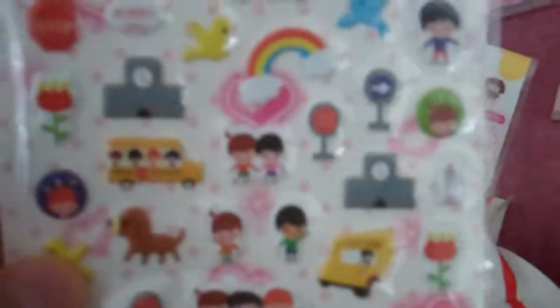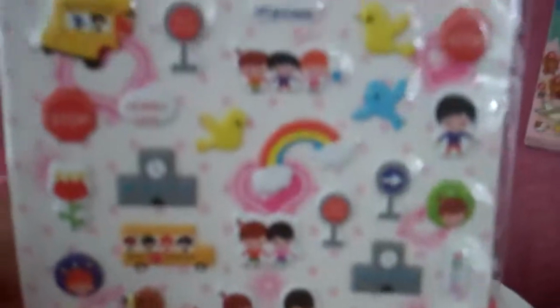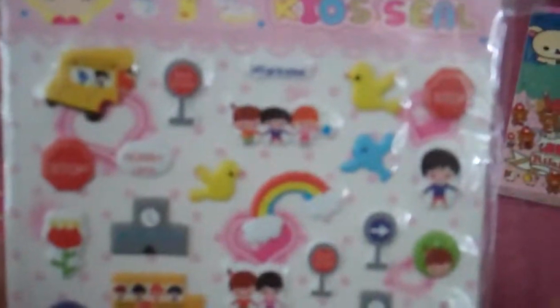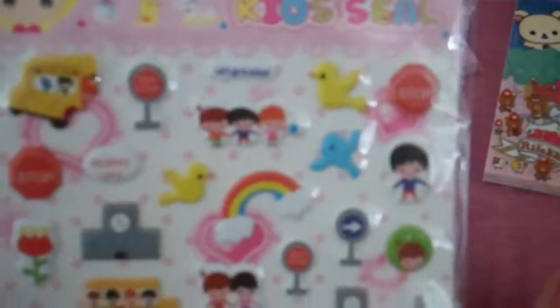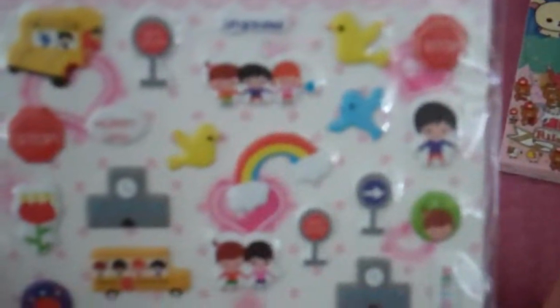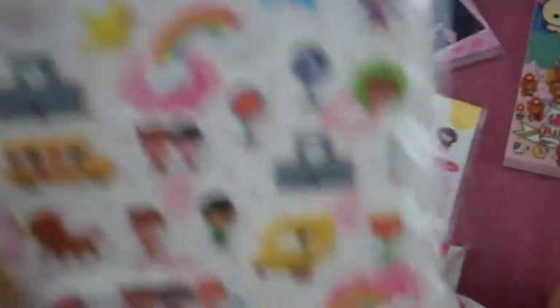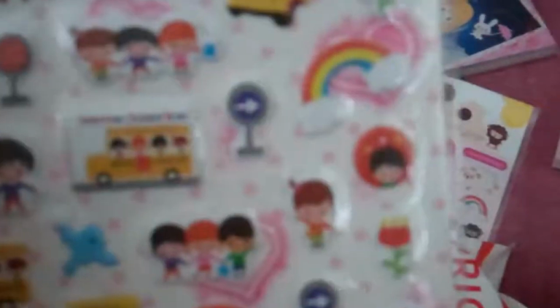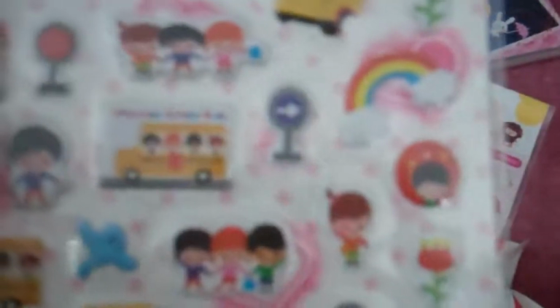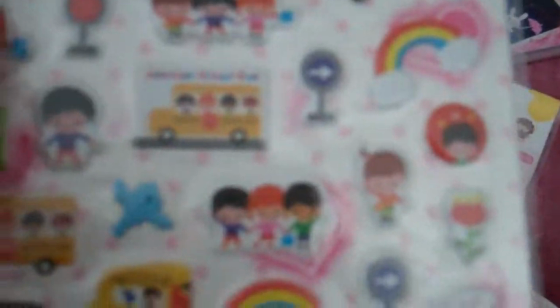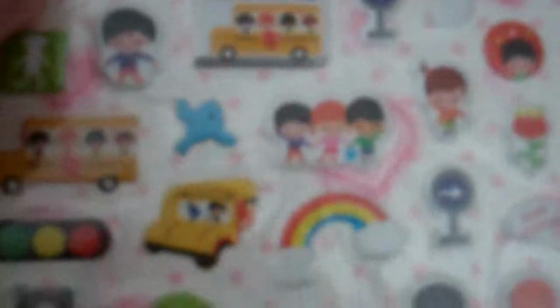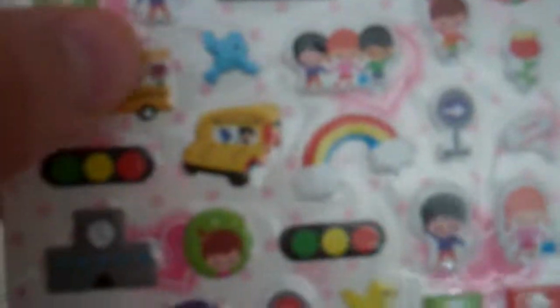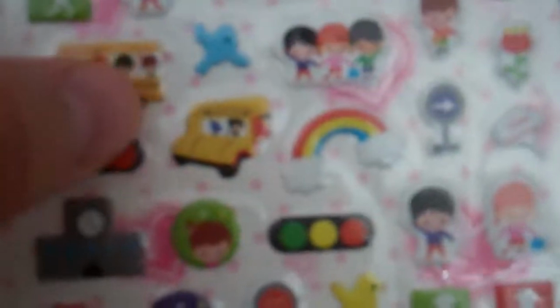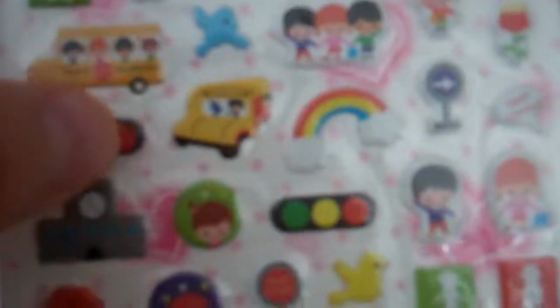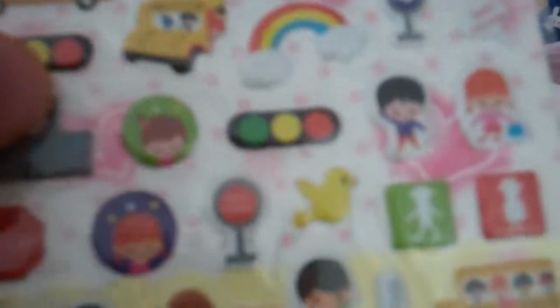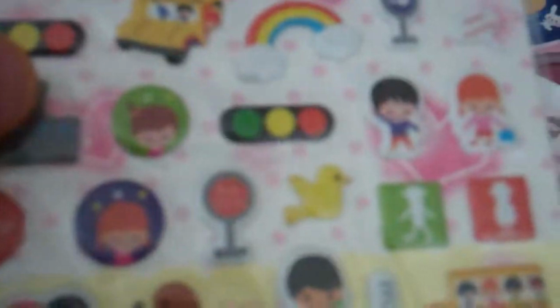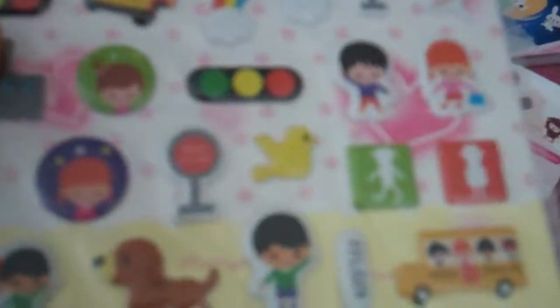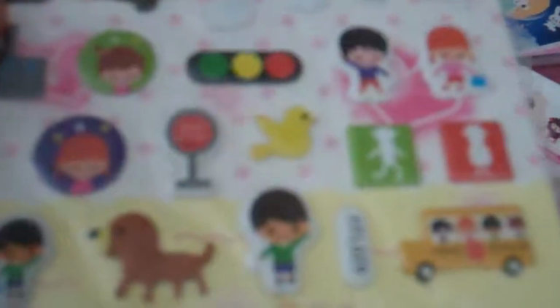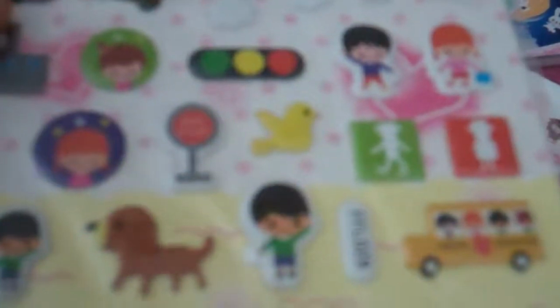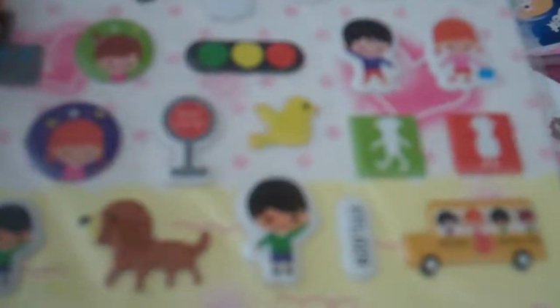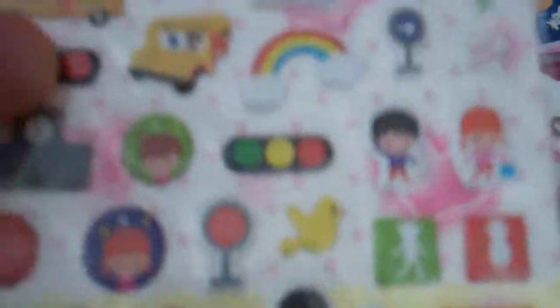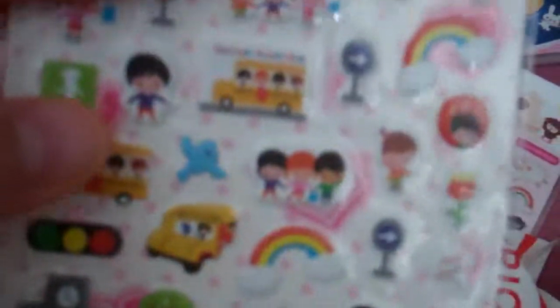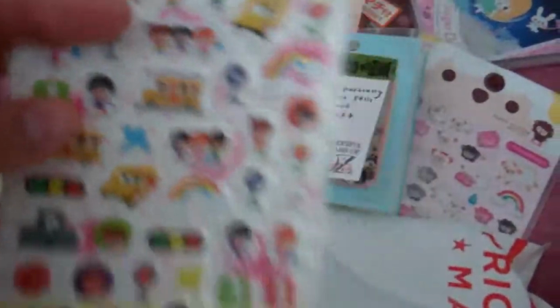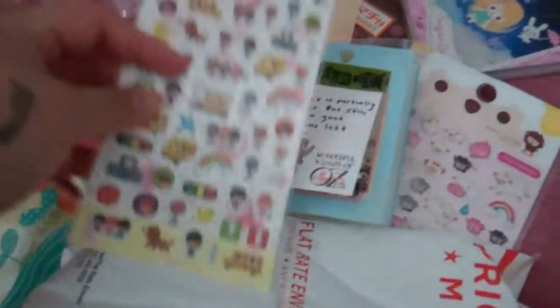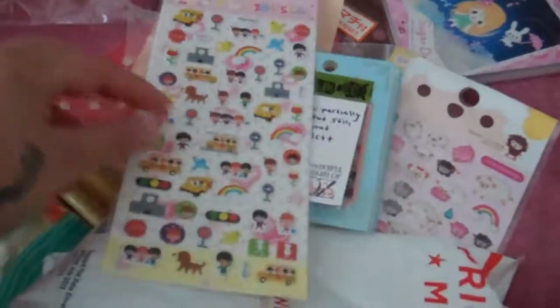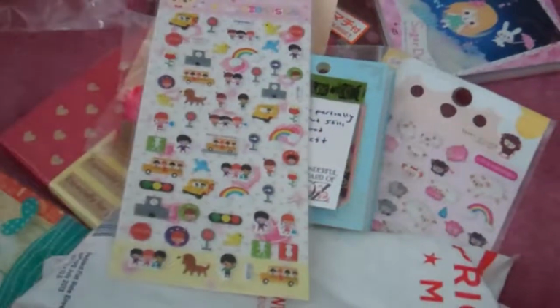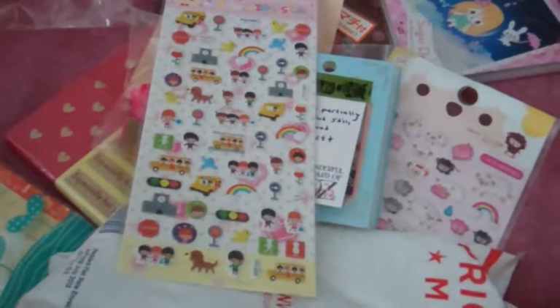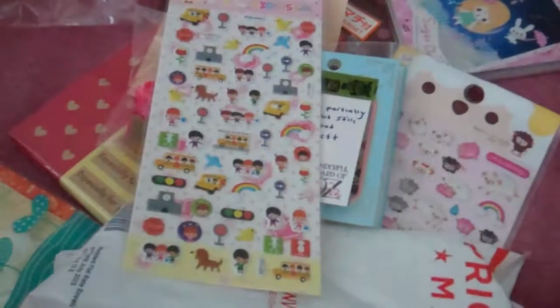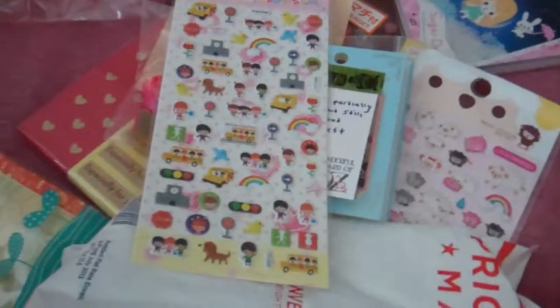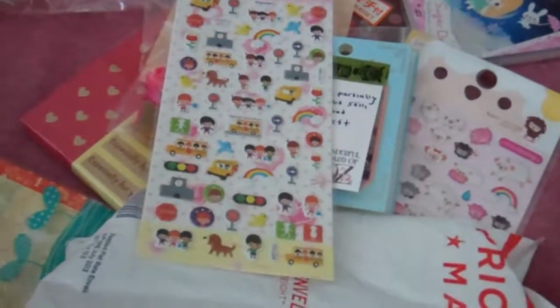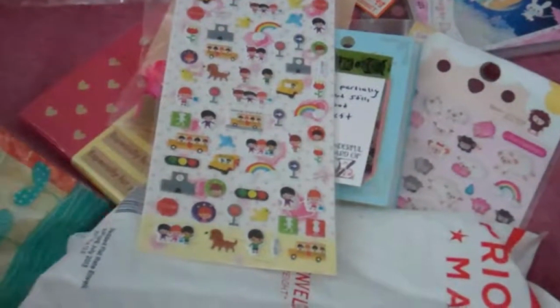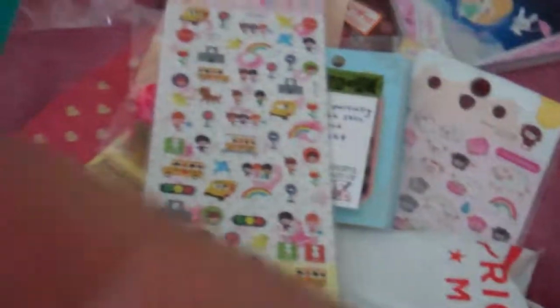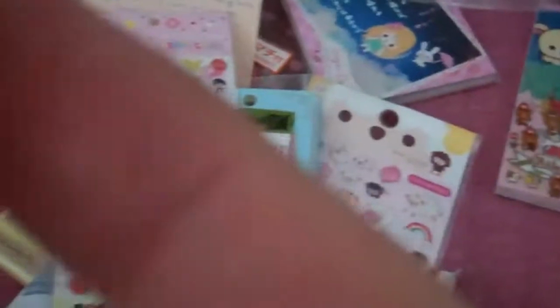She gave me these kids seal stickers. They're puffy. That is so cute. Thank you. Oh my gosh. I keep yawning today.